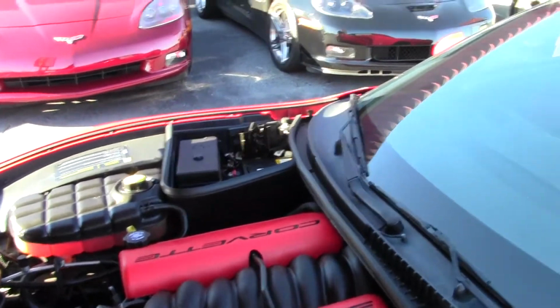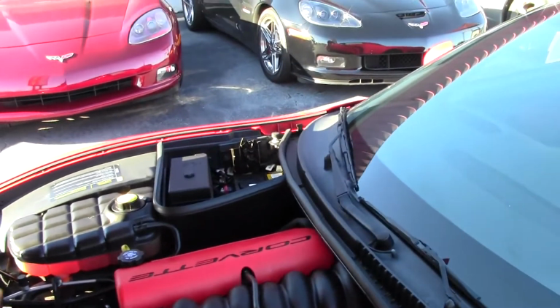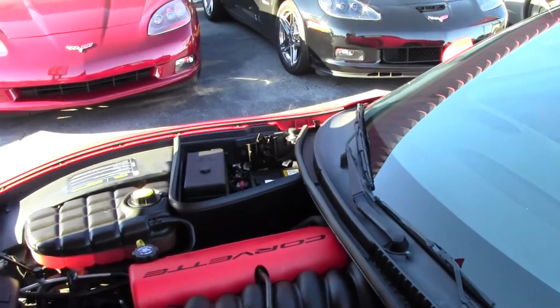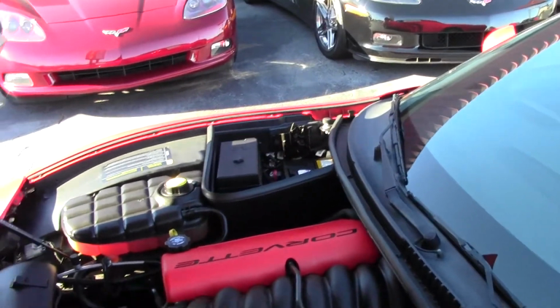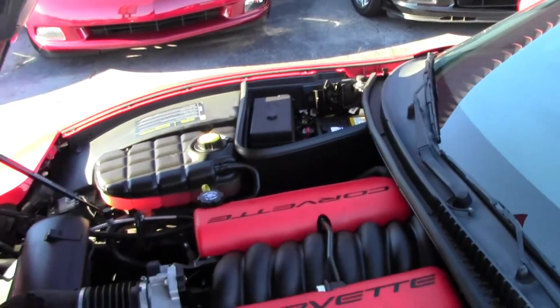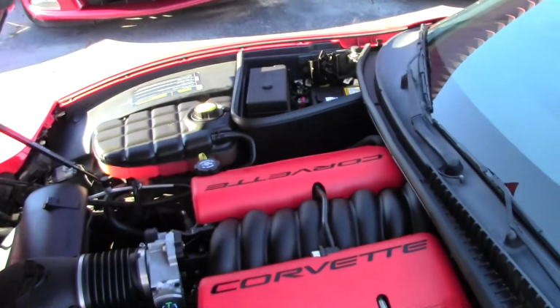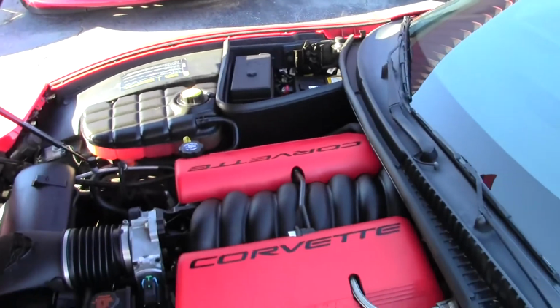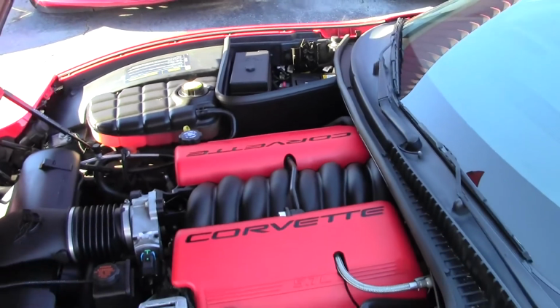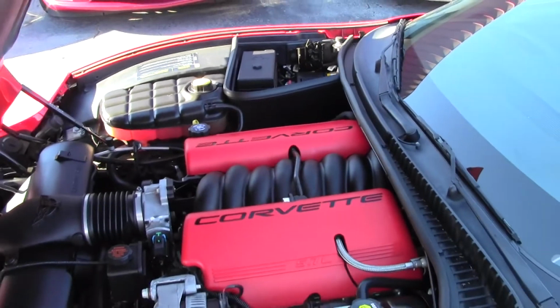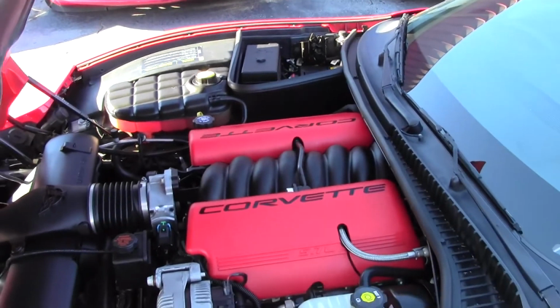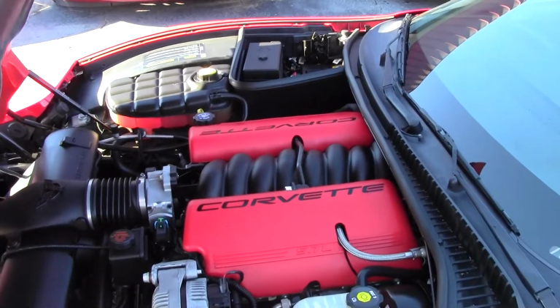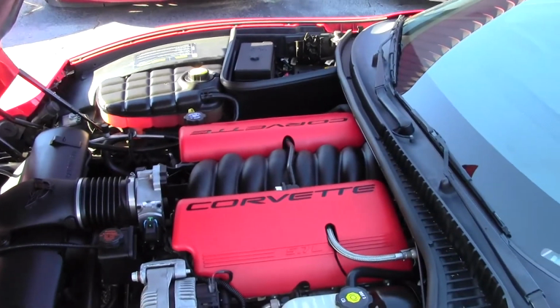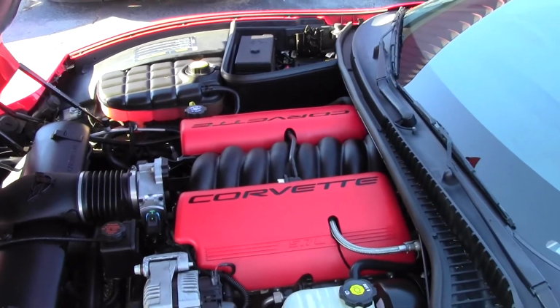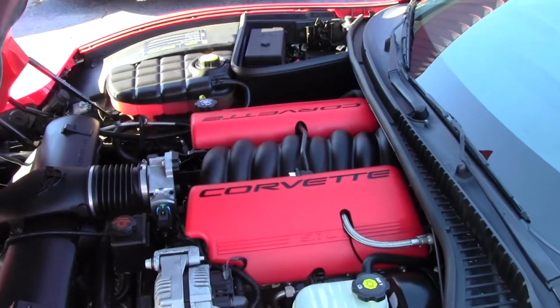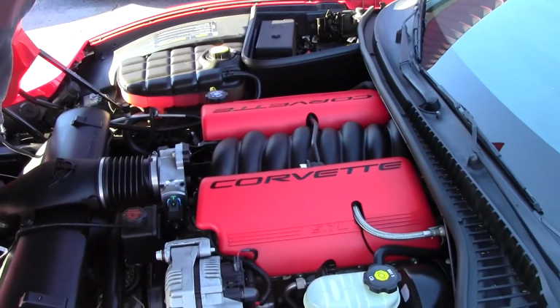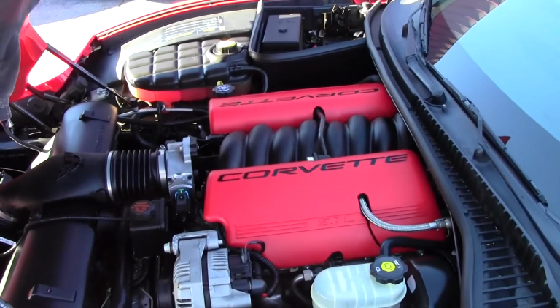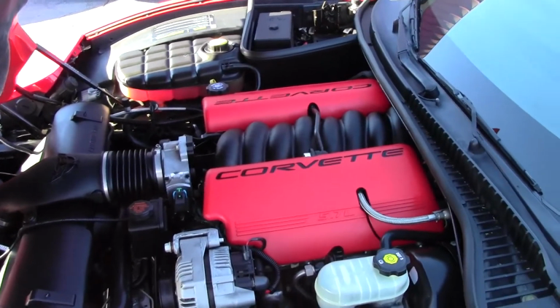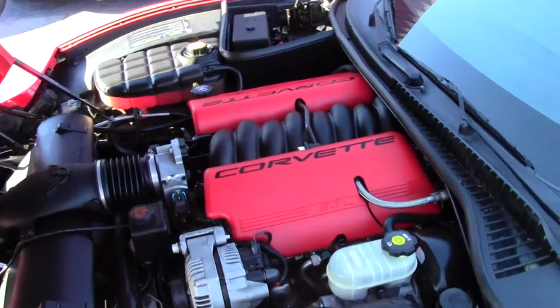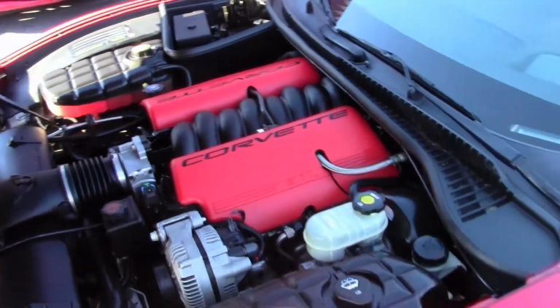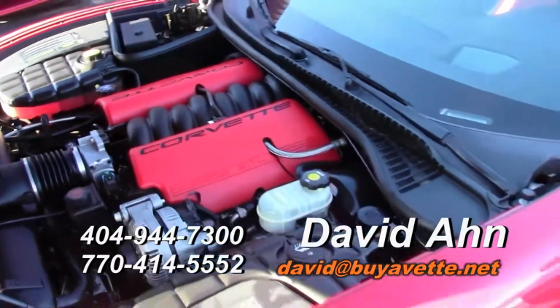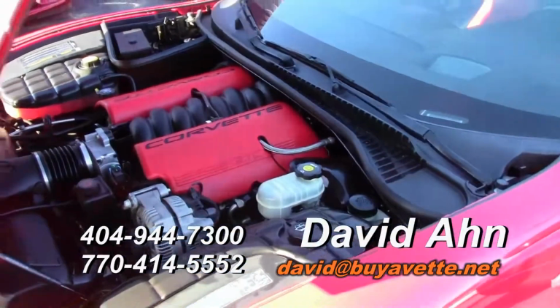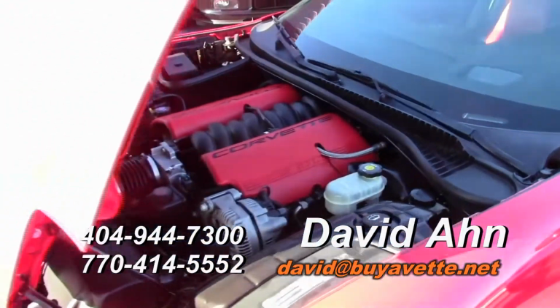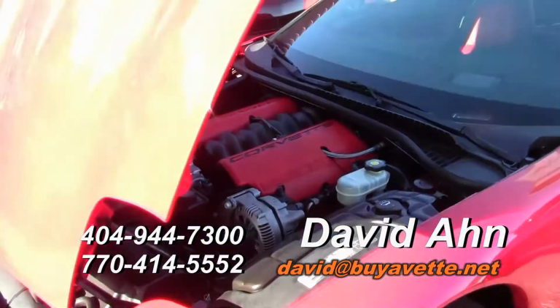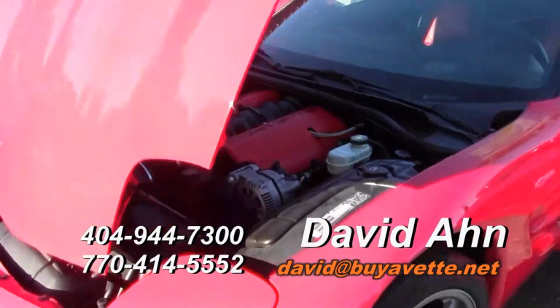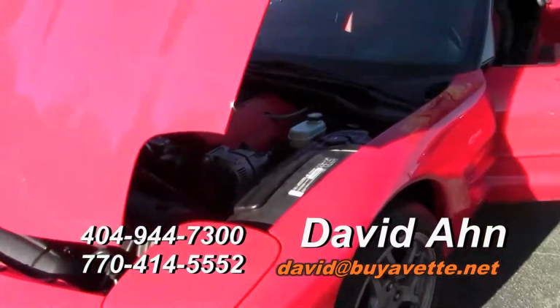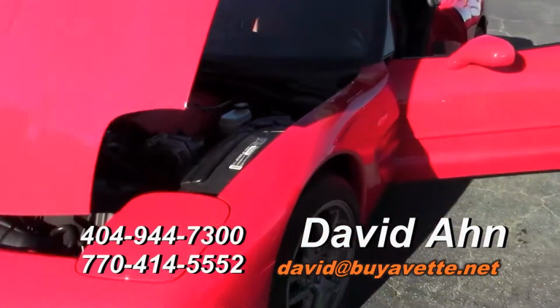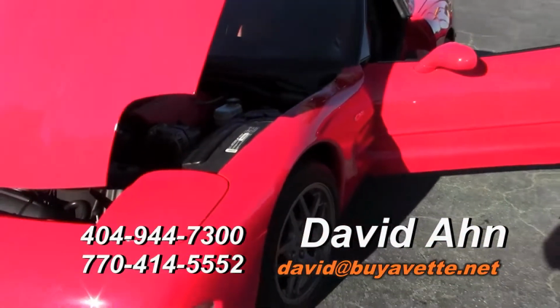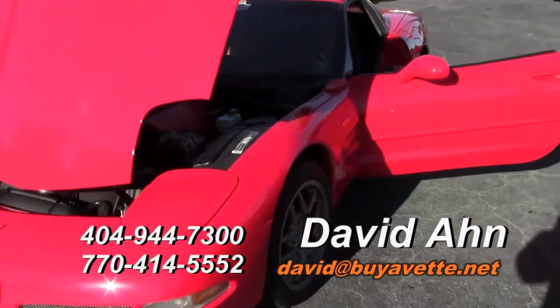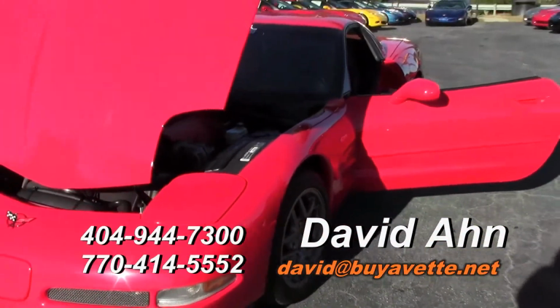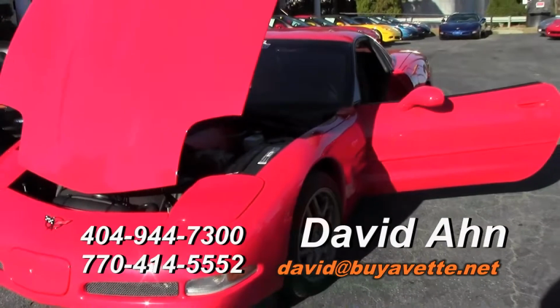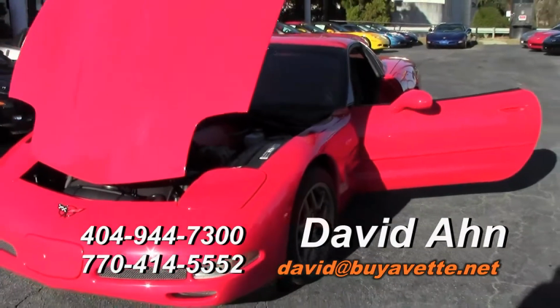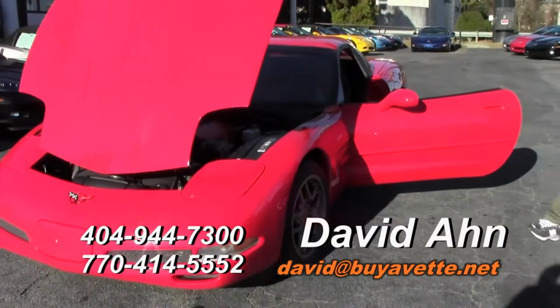If you have any questions about this car, email me at david@buyavet.net or call my cell at 404-944-7300 to claim your free gas card.